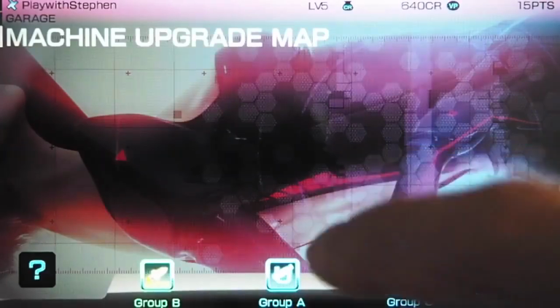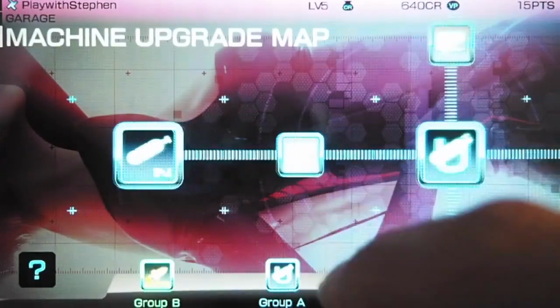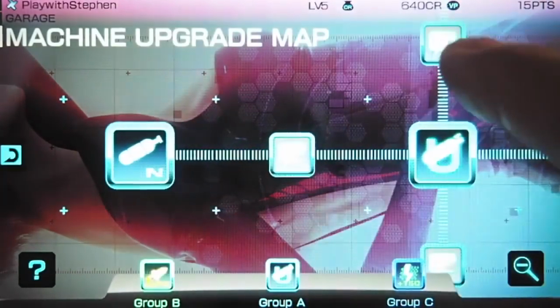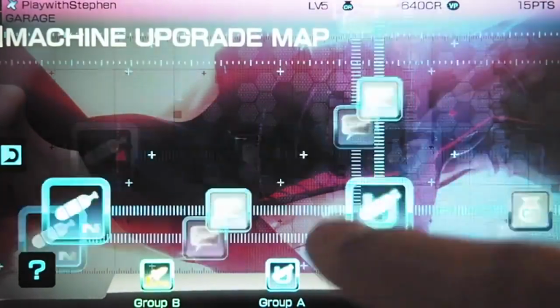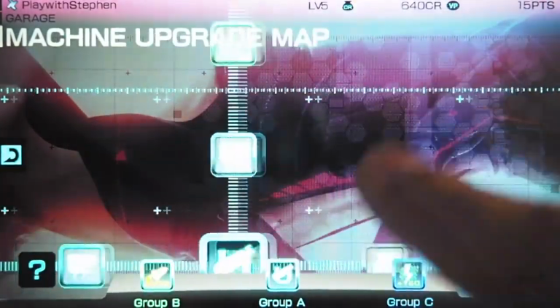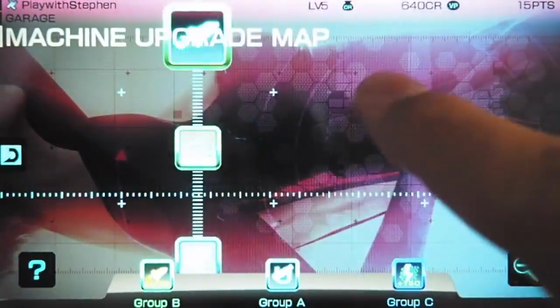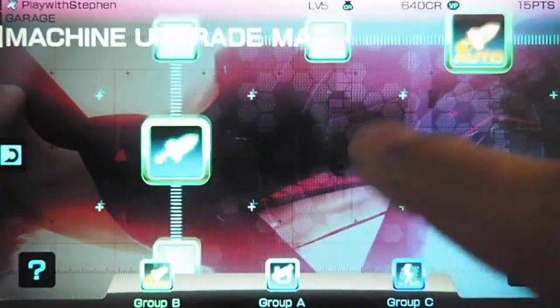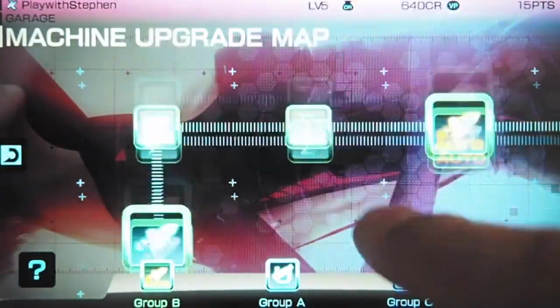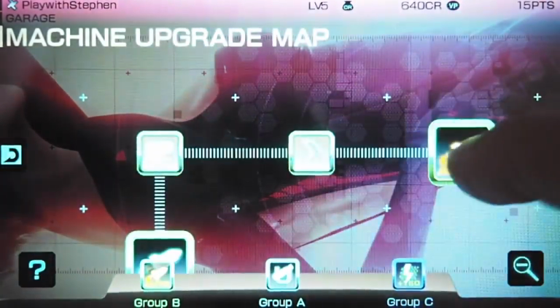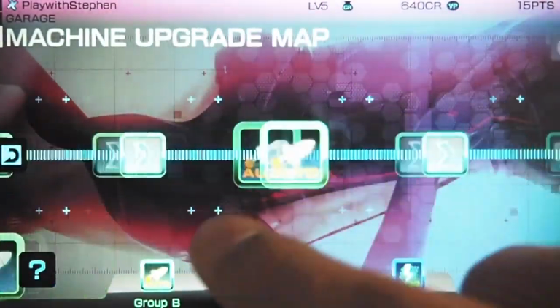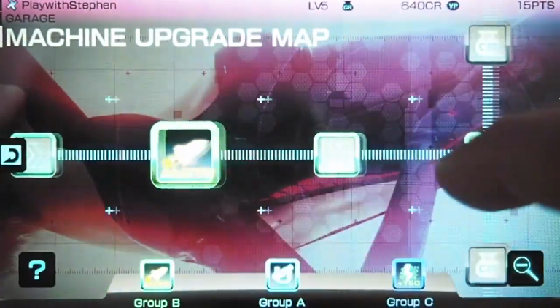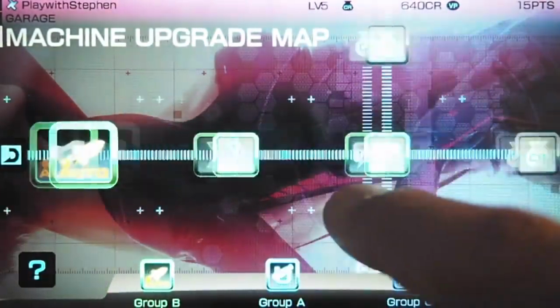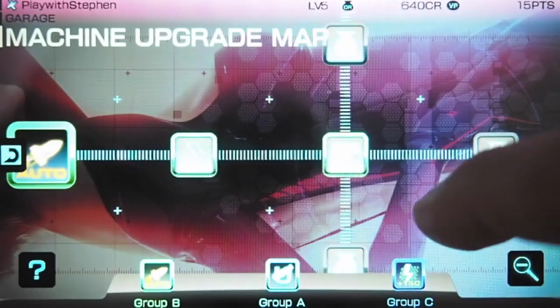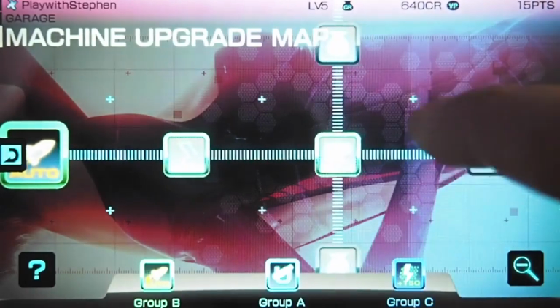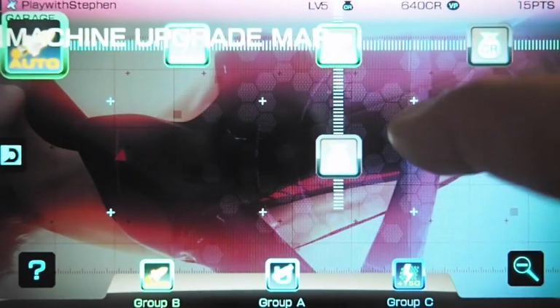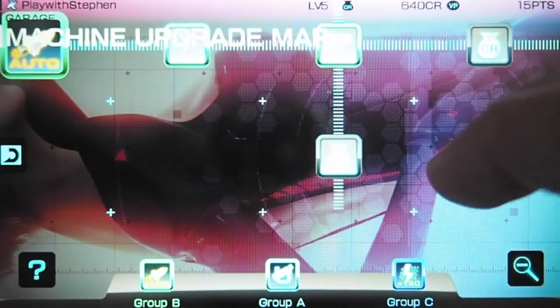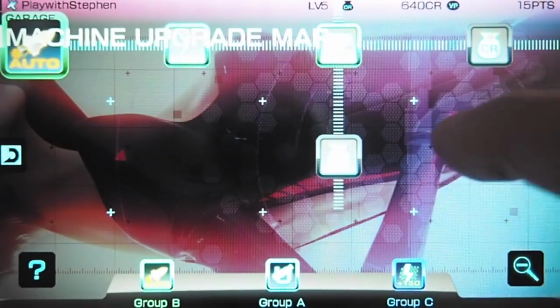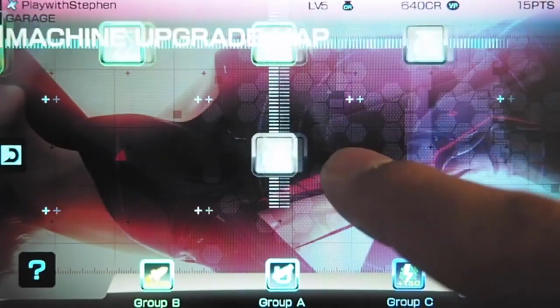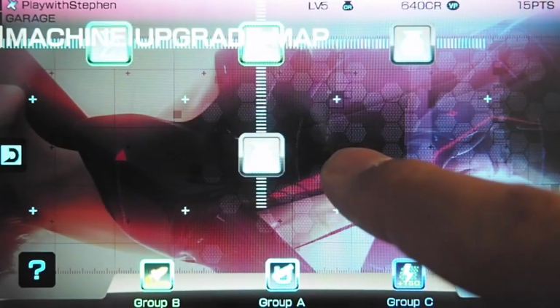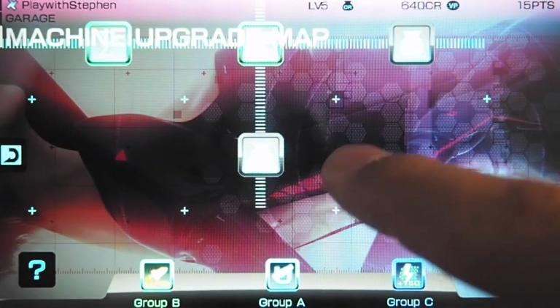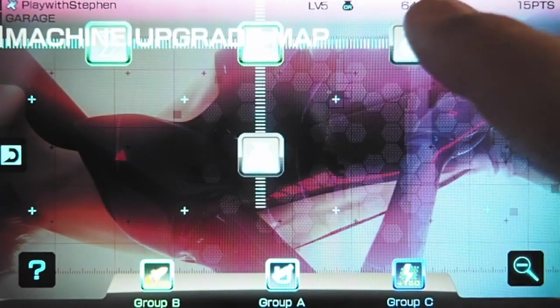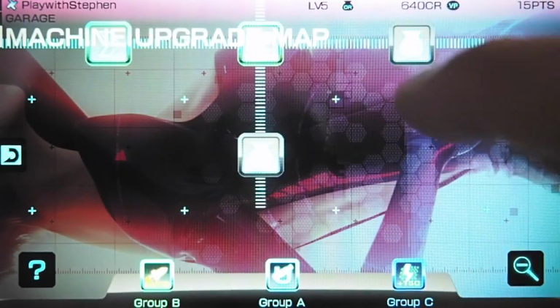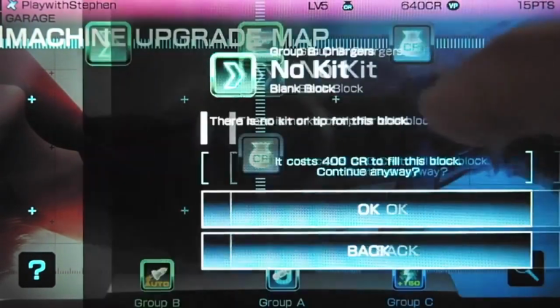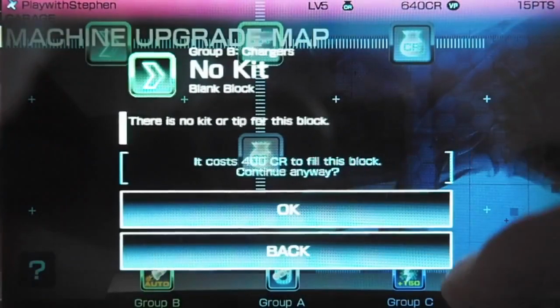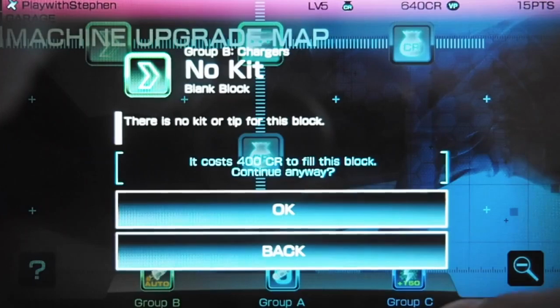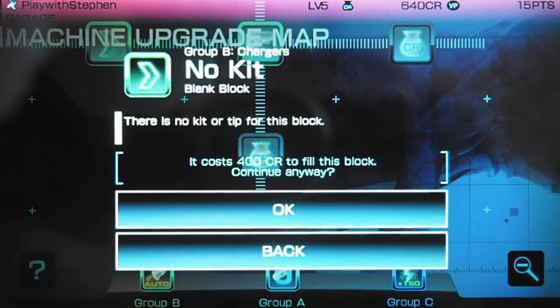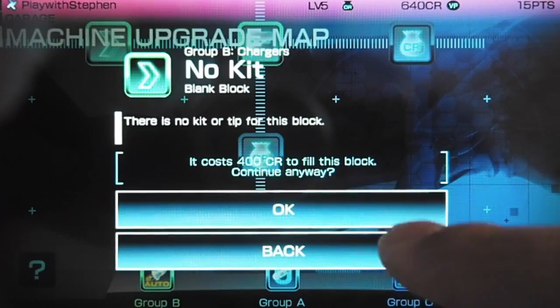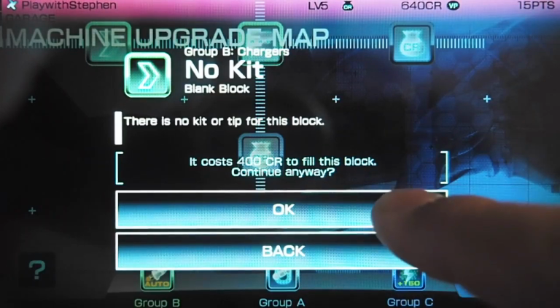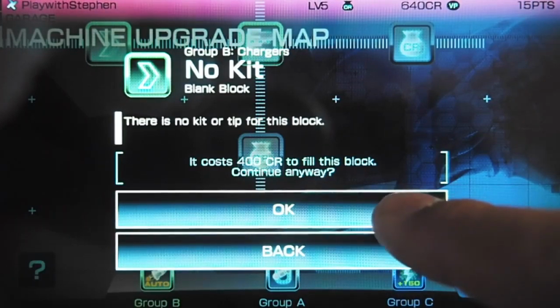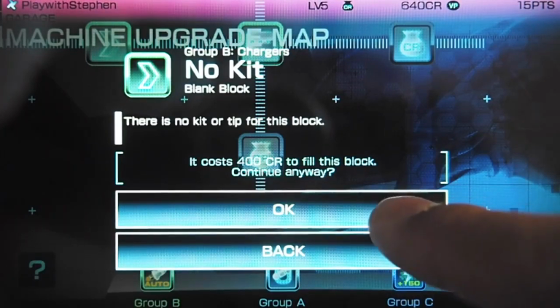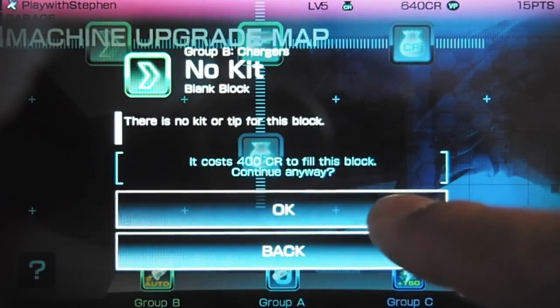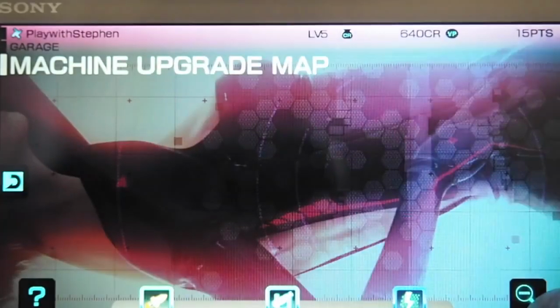As you play any of the races, the game grants credits, which you can then spend to equip your machine with three upgrade kits at a time. At first, the machine upgrade map looks big, but some parts are actually just tips that aren't all that helpful. Worse yet, some parts are actually empty, serving only as obstacles before reaching actual upgrades.